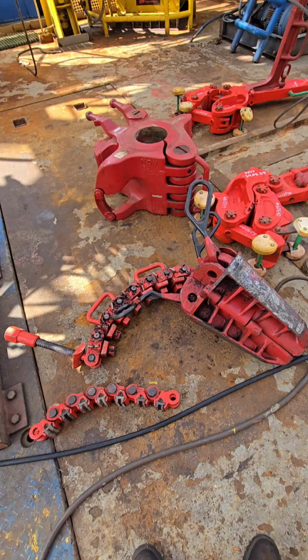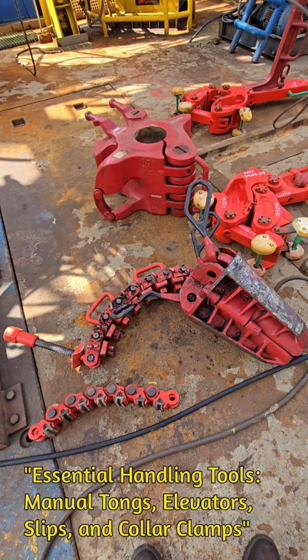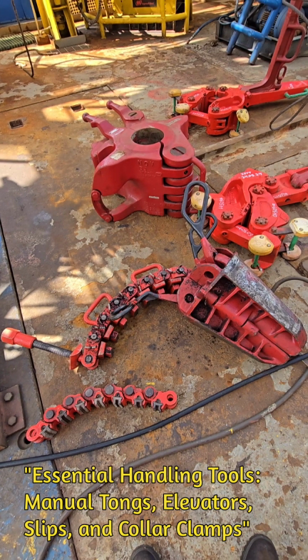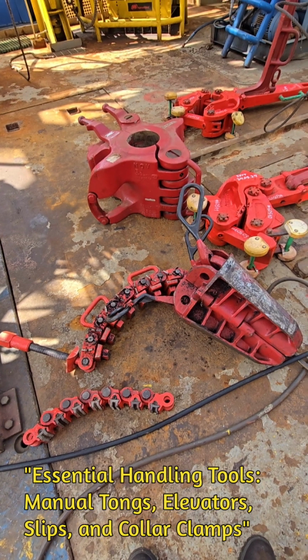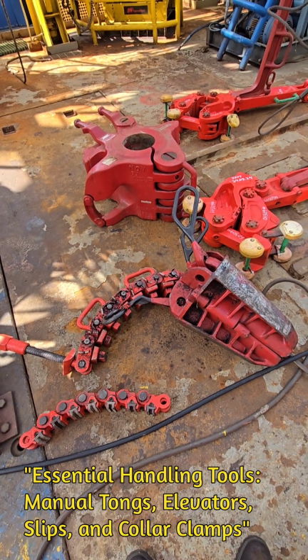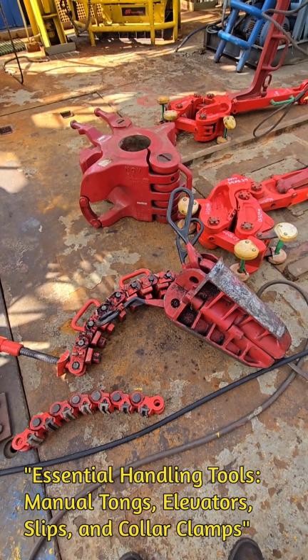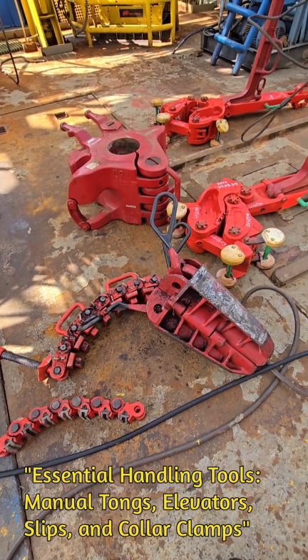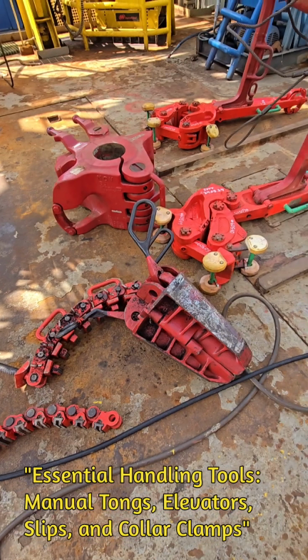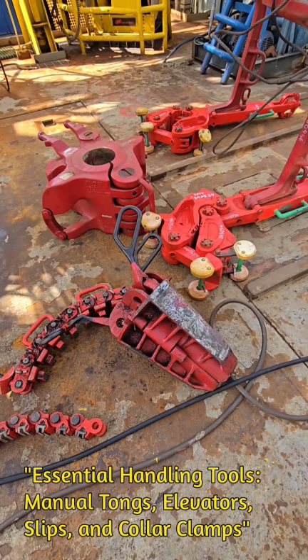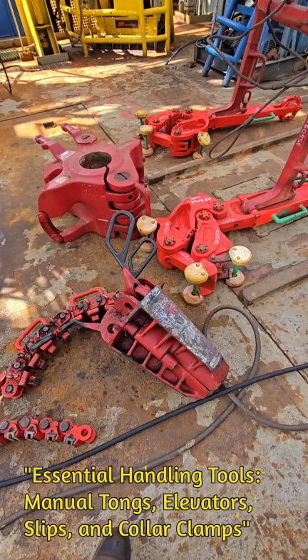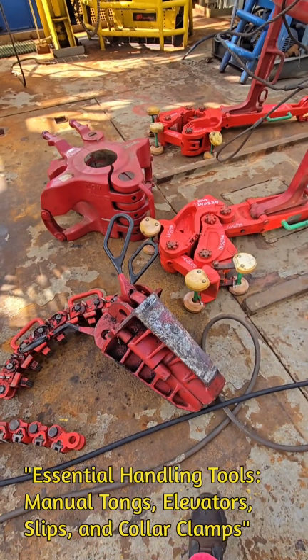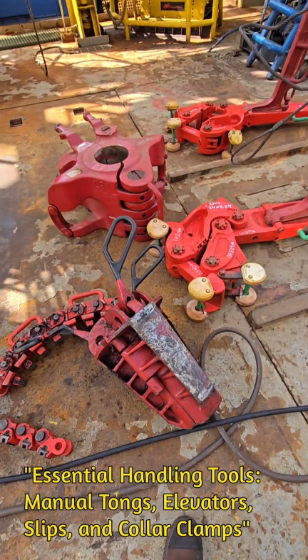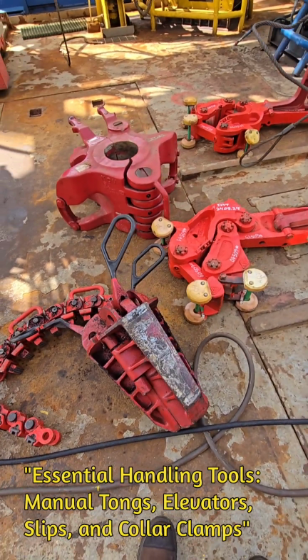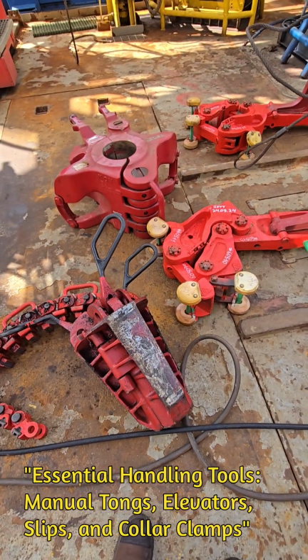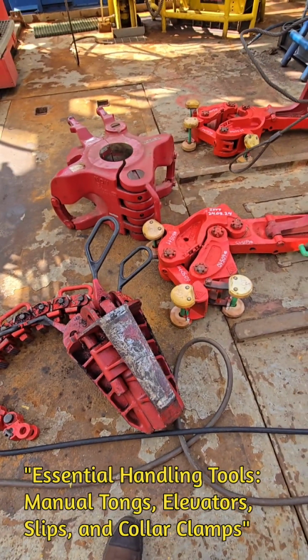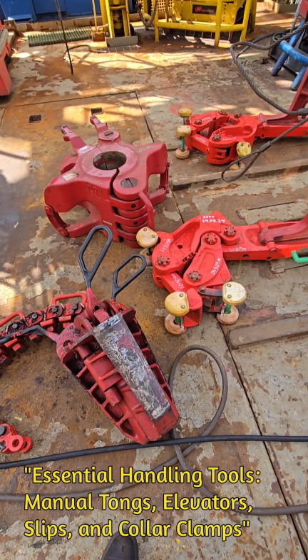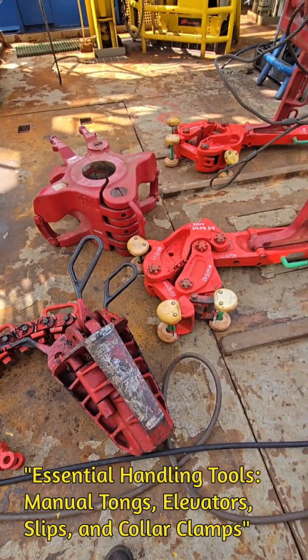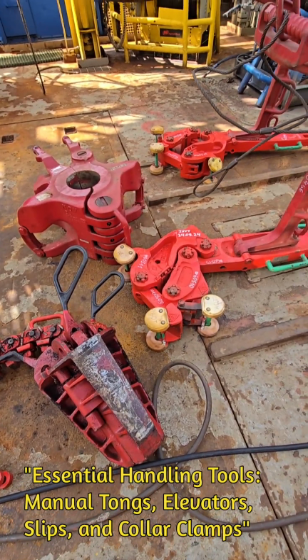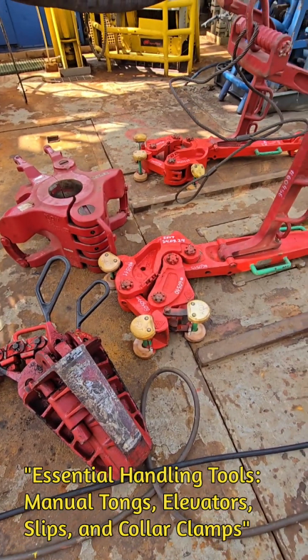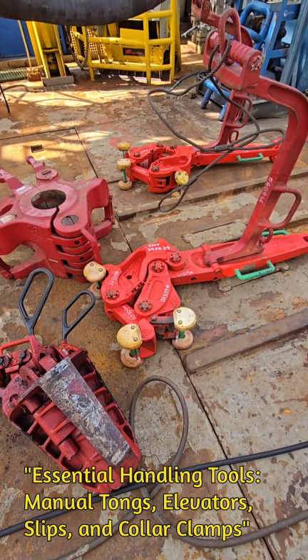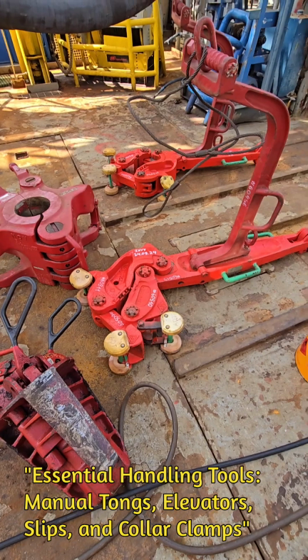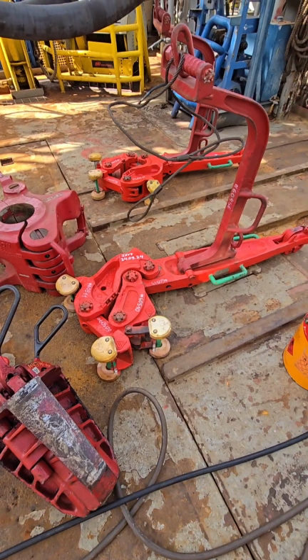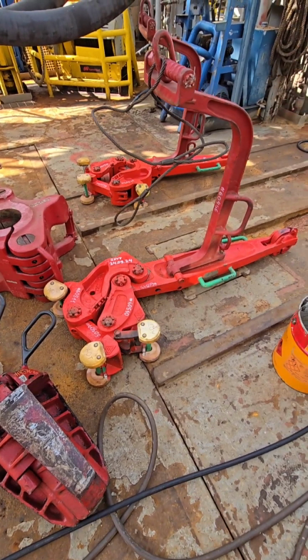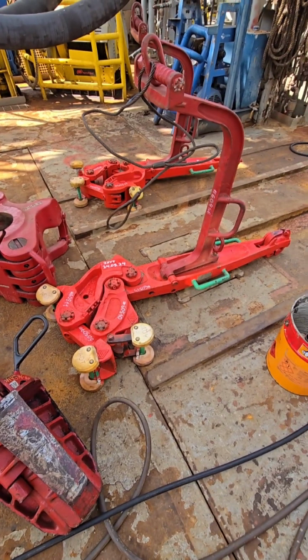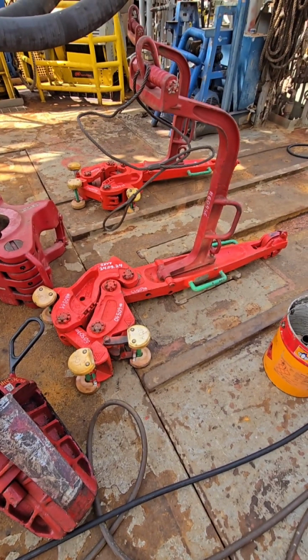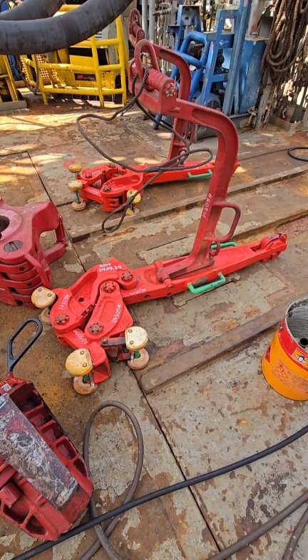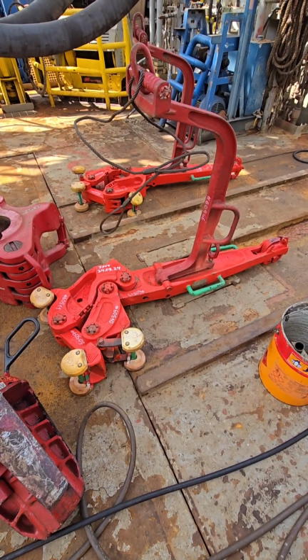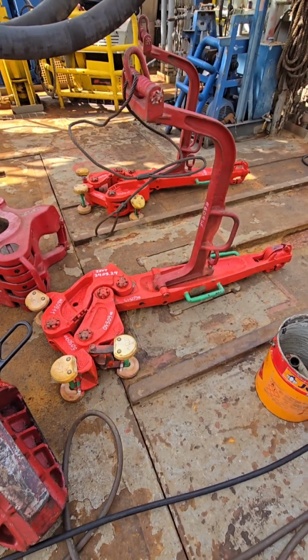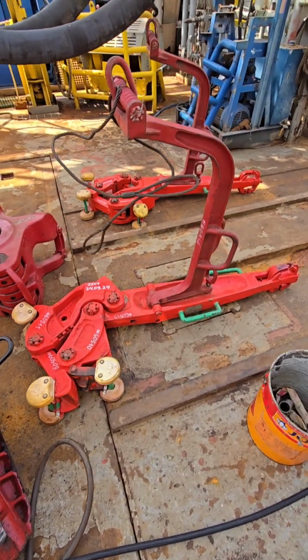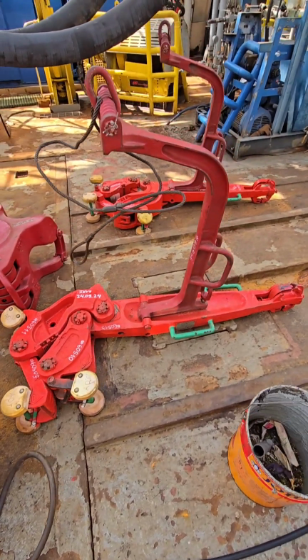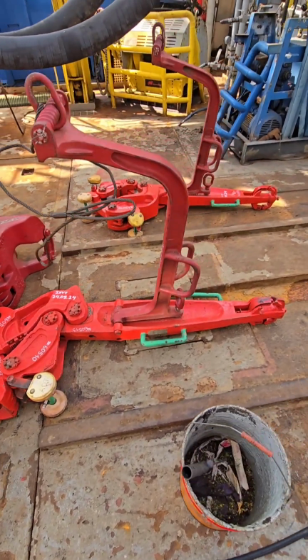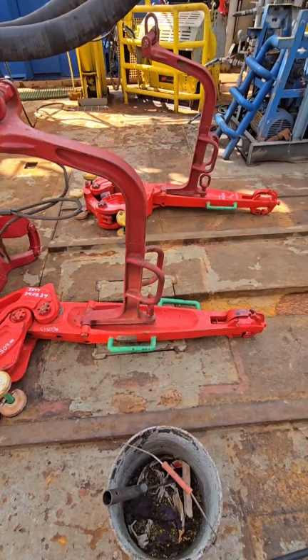Hi guys, today we're going to take a closer look at a crucial piece of lifting equipment commonly used in offshore oil fields. Here's a brief explanation of manual tong, elevator, collar clamp, and slip as used on drilling rigs.